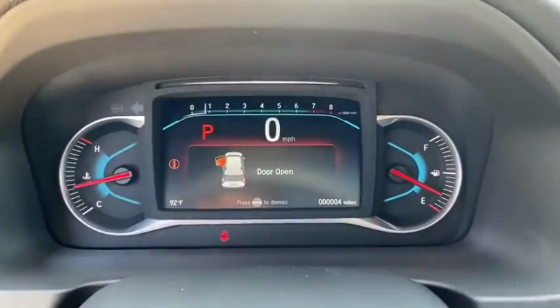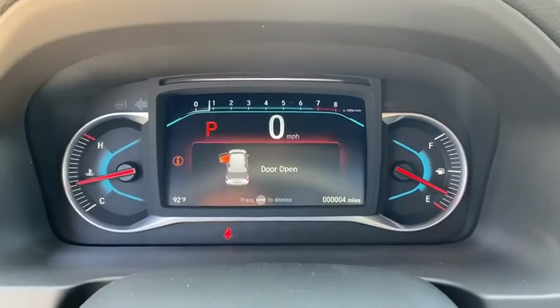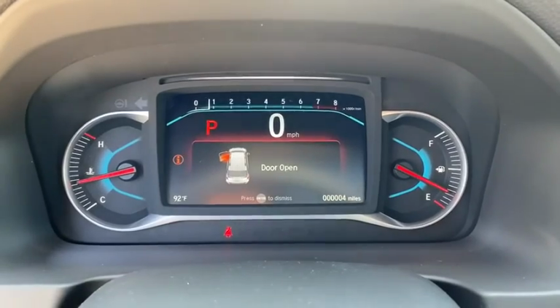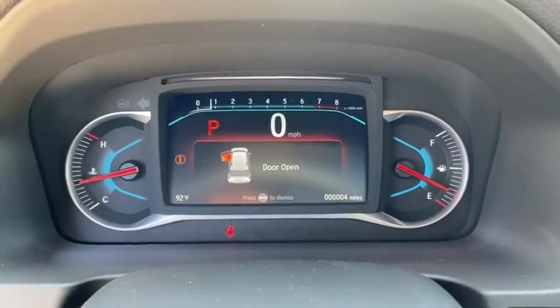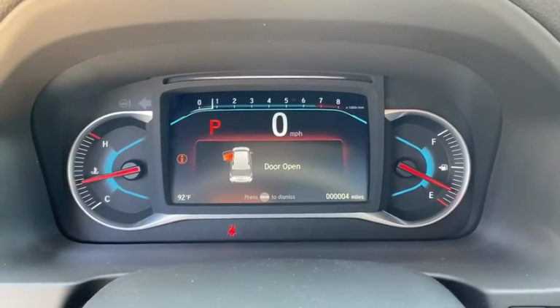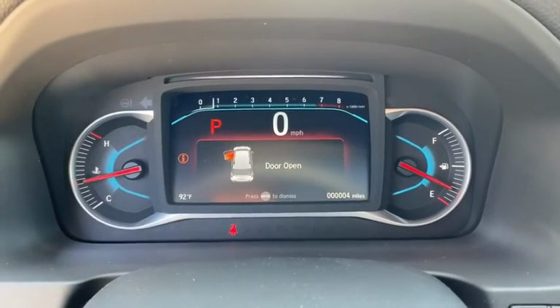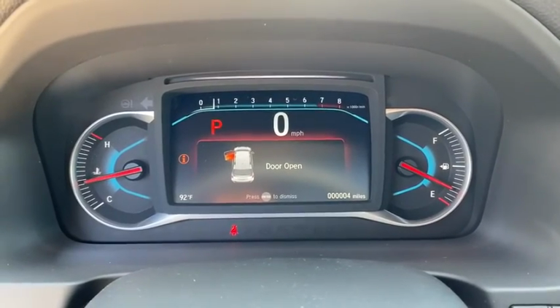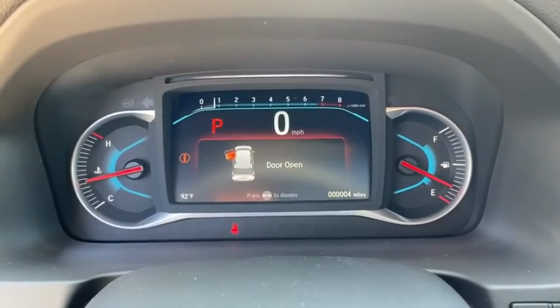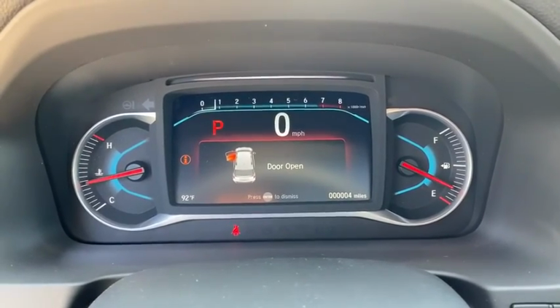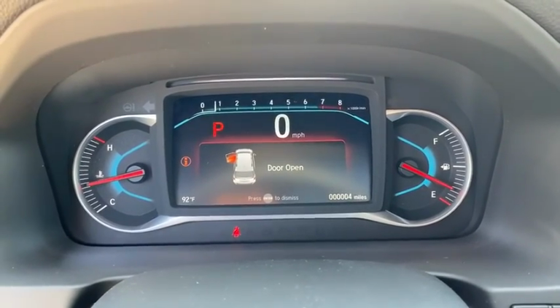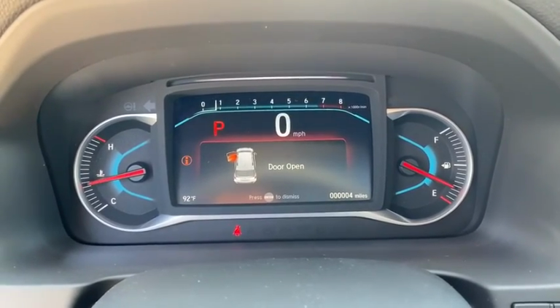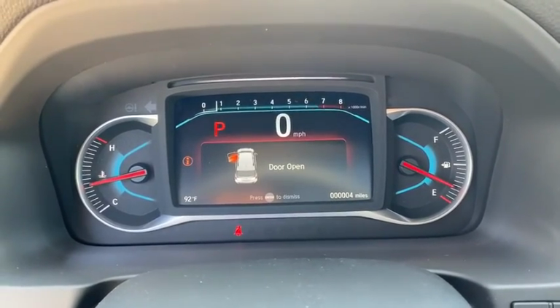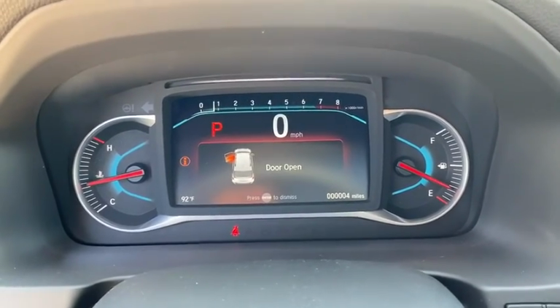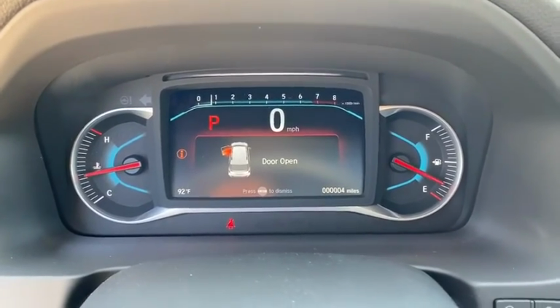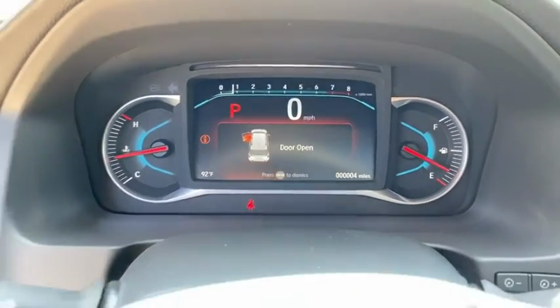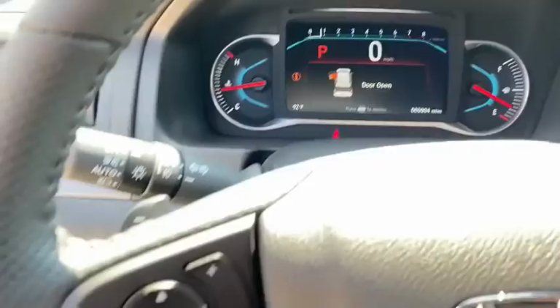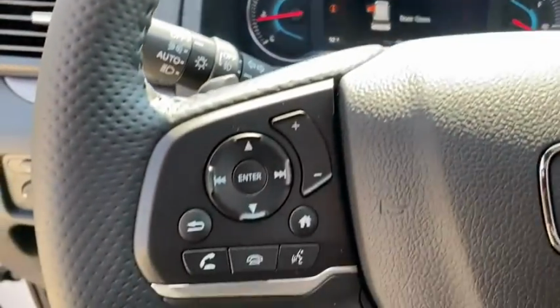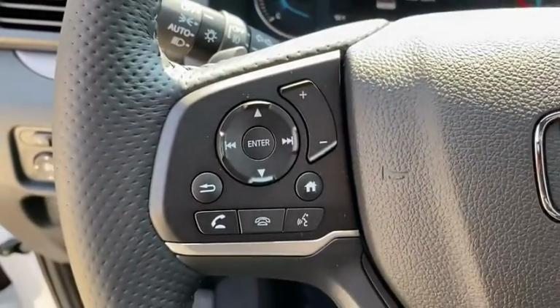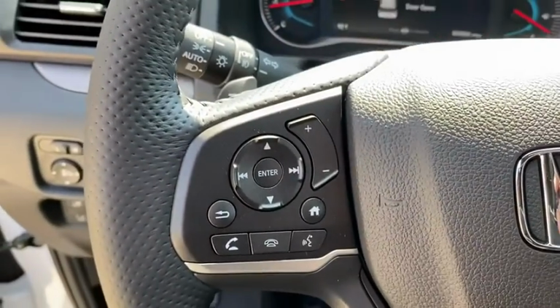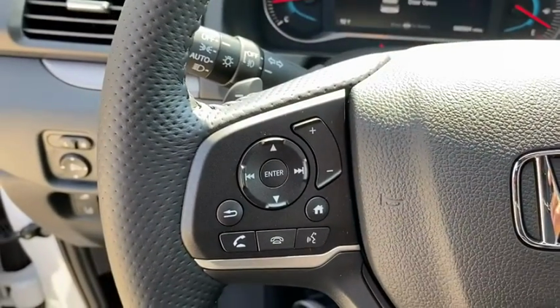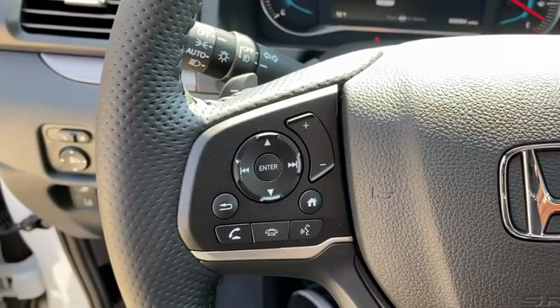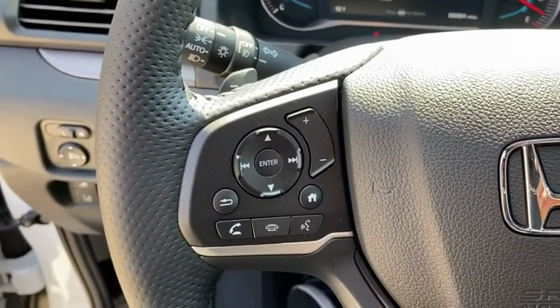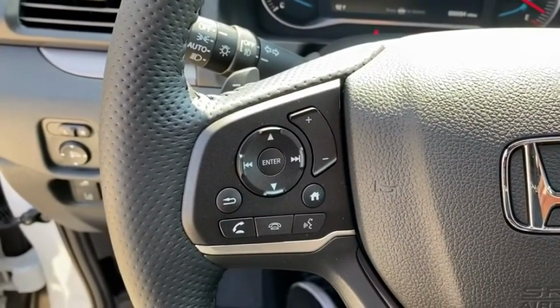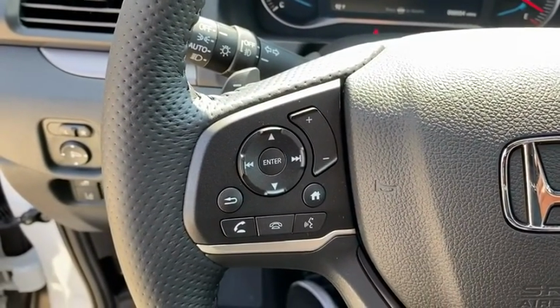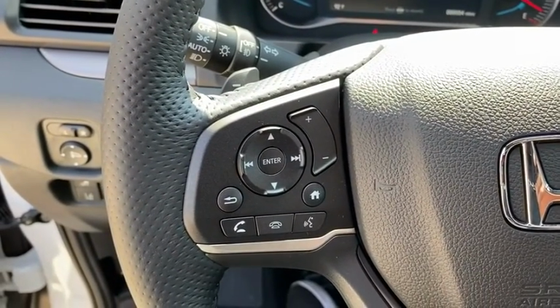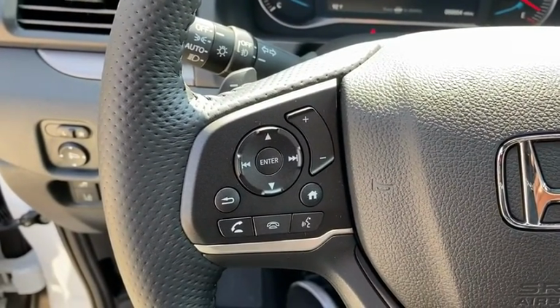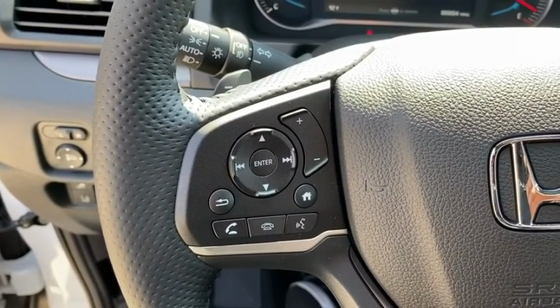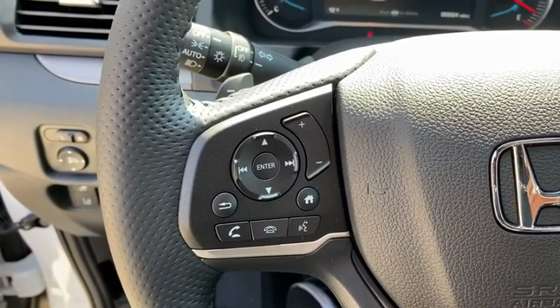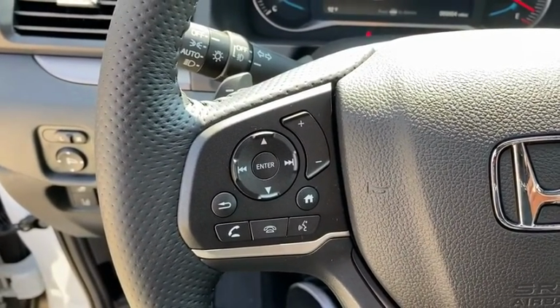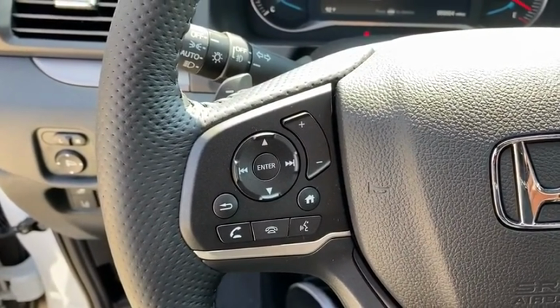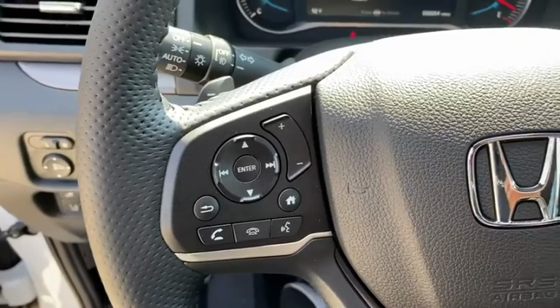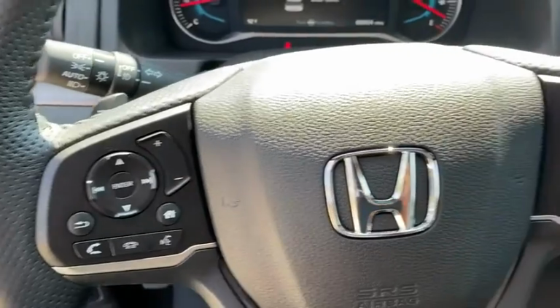Fog lights, heated front seats, rear window defroster, security system, power windows, brake assist, remote keyless entry, tachometer, power moonroof, overhead console, and panic alarm.